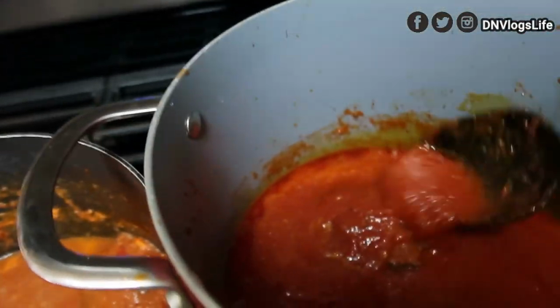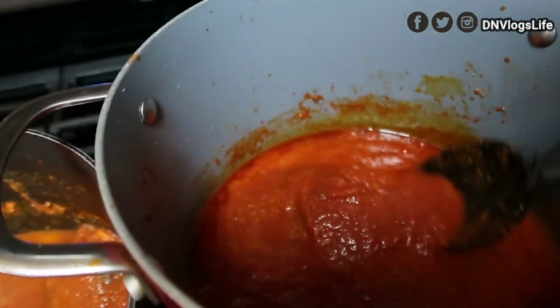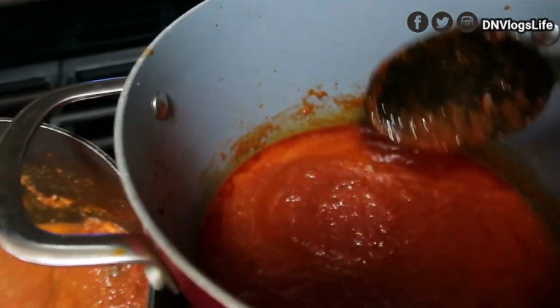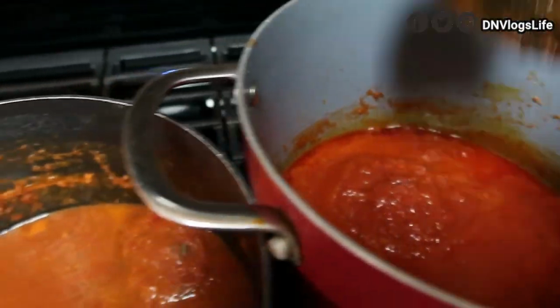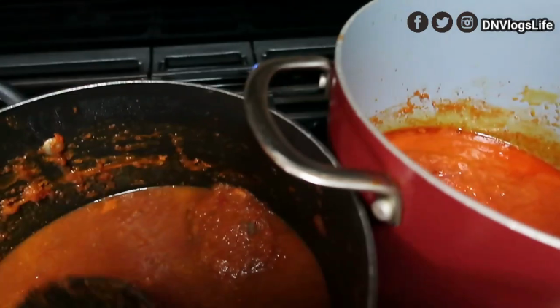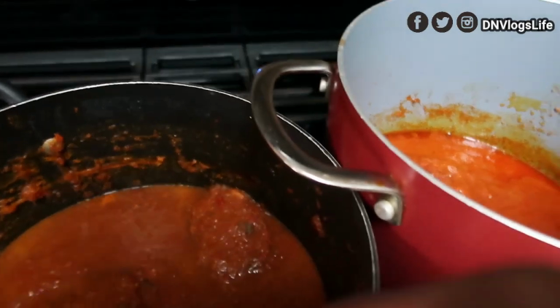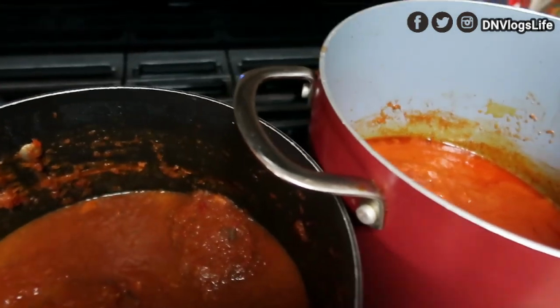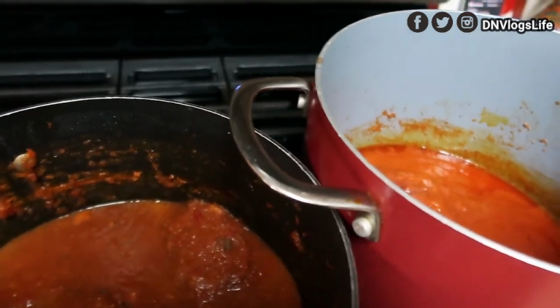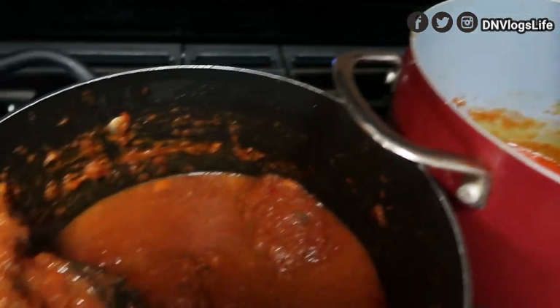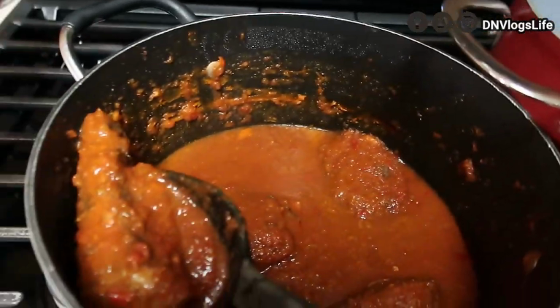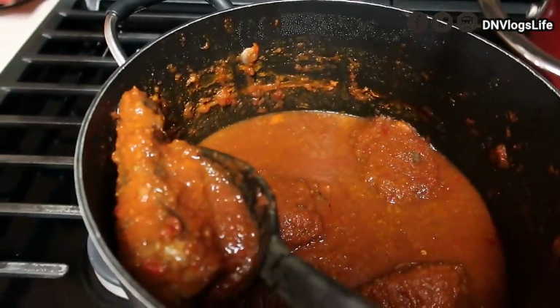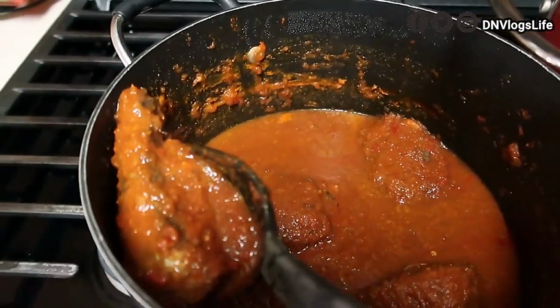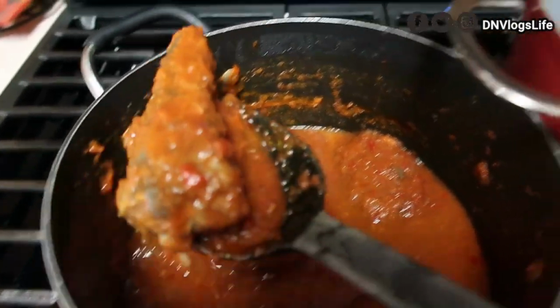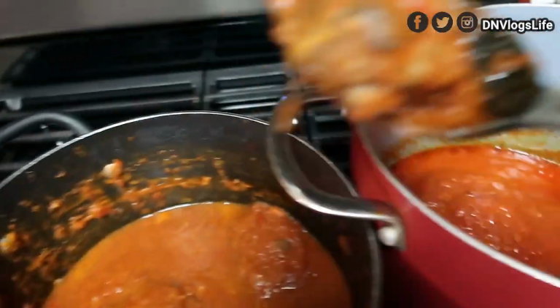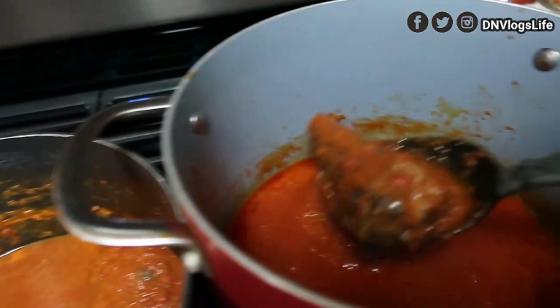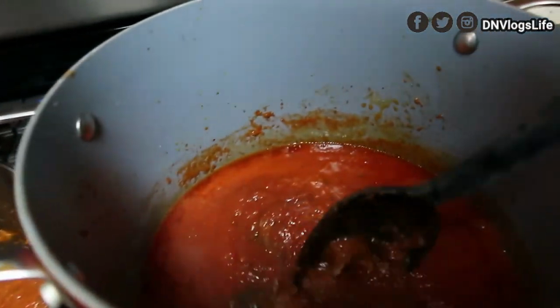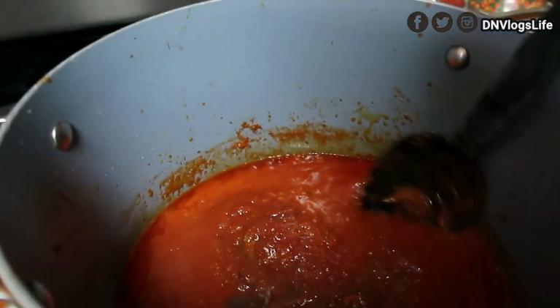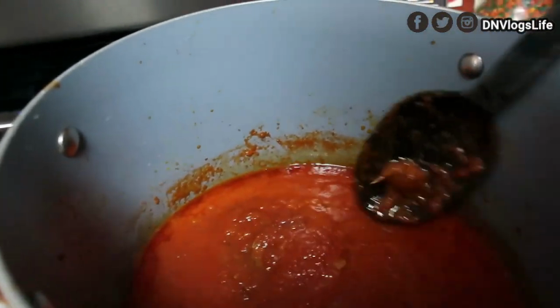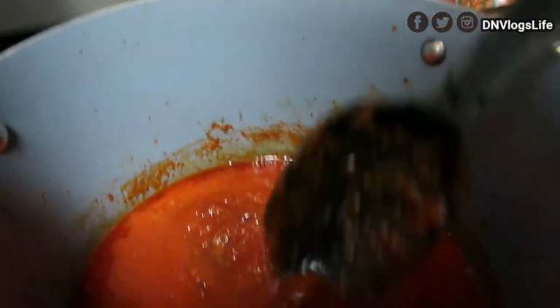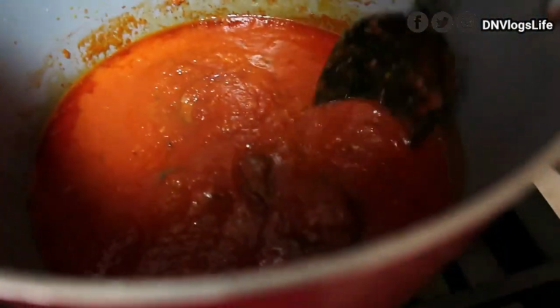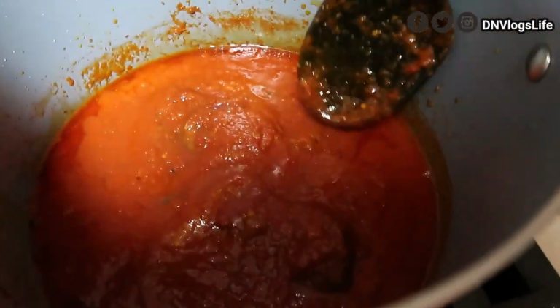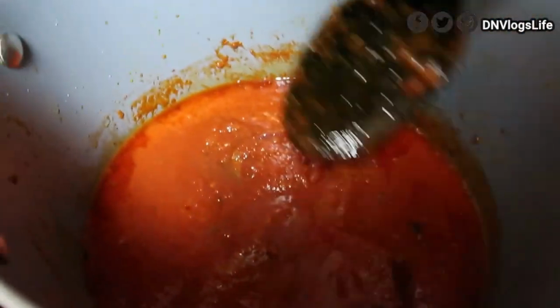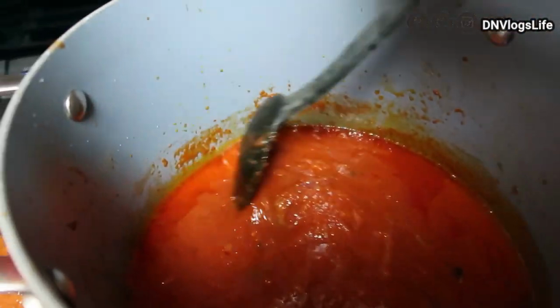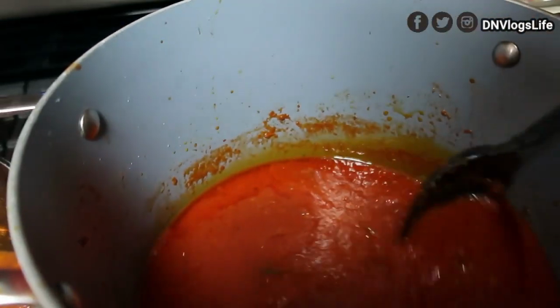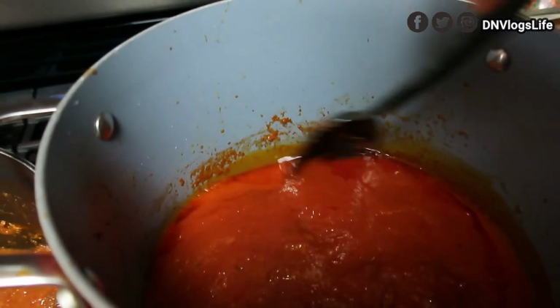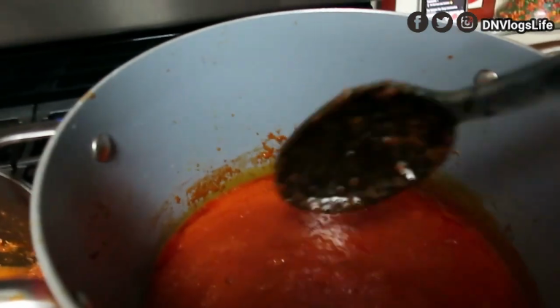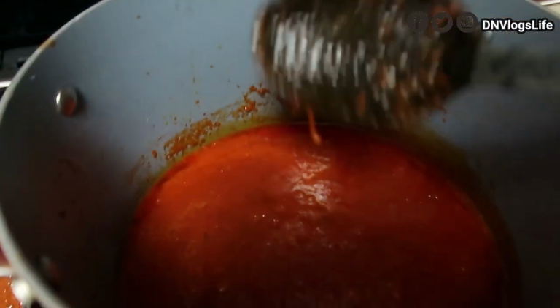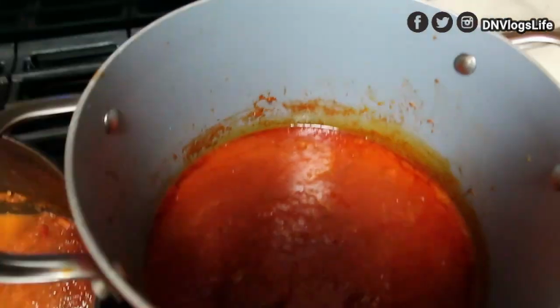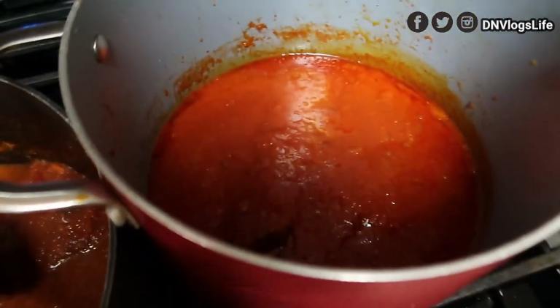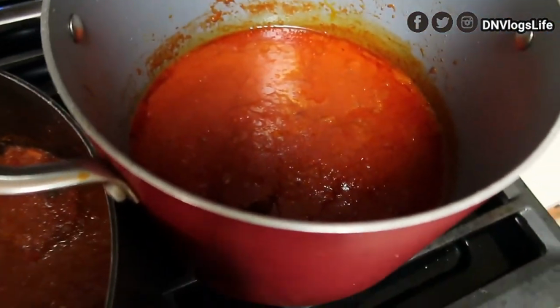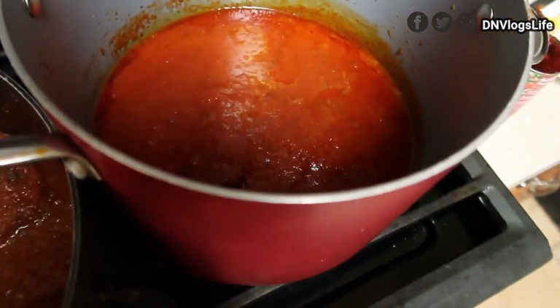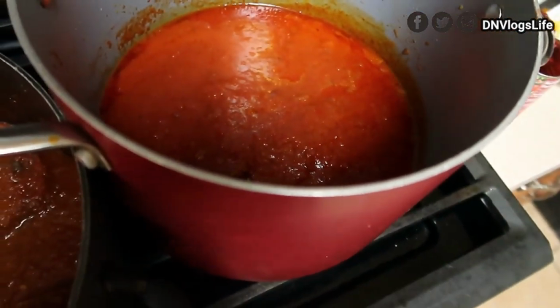Use the stew to cover the fish, and please taste for seasoning when you are done, because you're mixing two stews together. You want to make sure everything is seasoned together. So yeah!